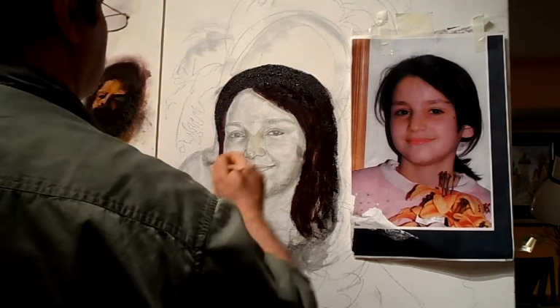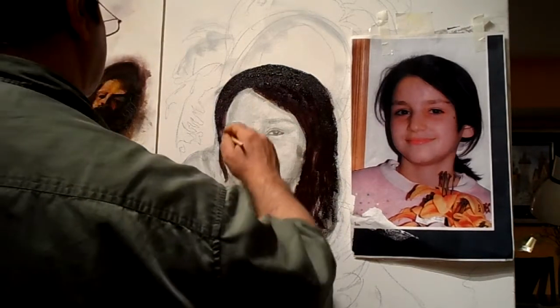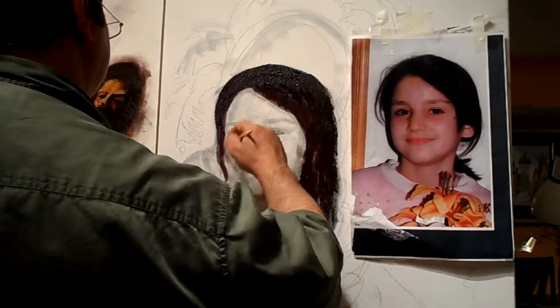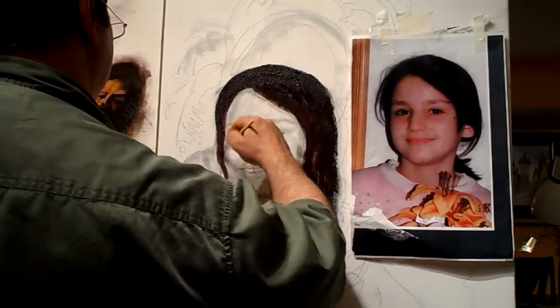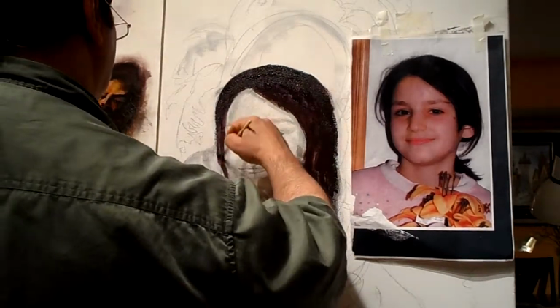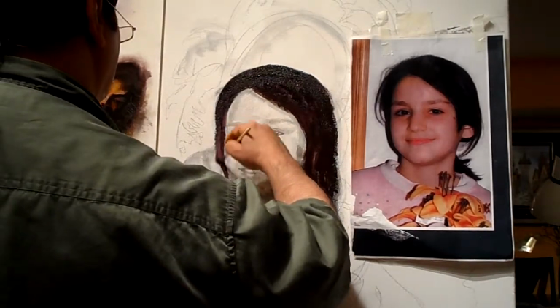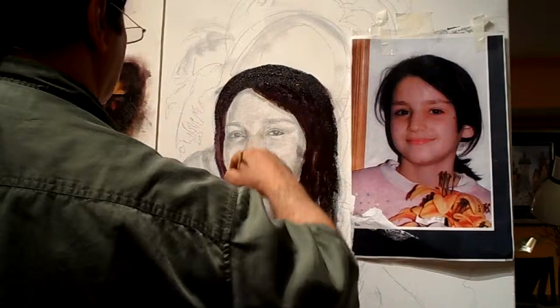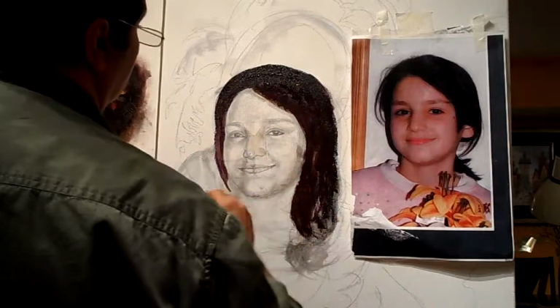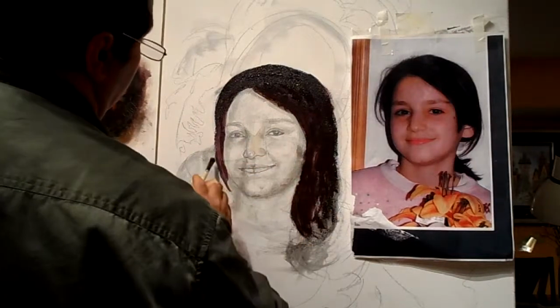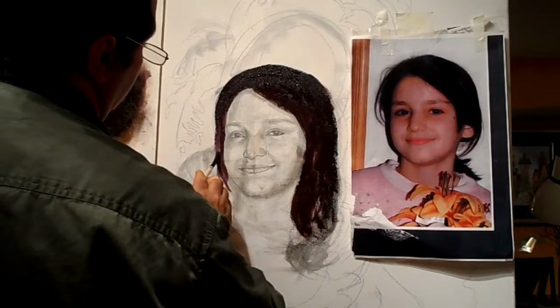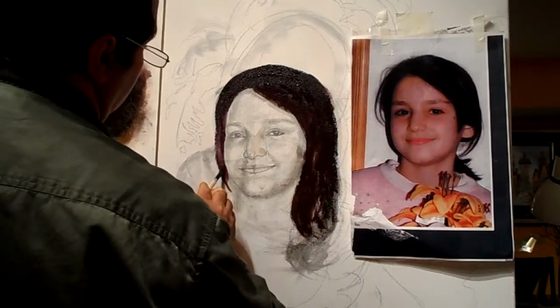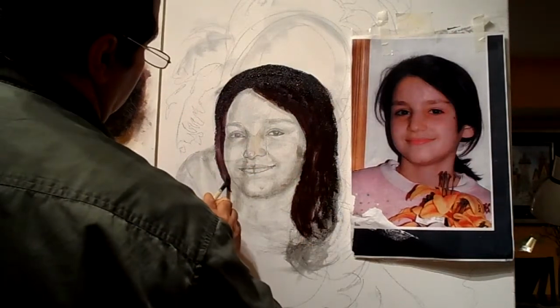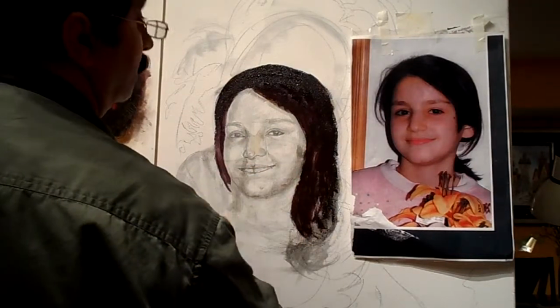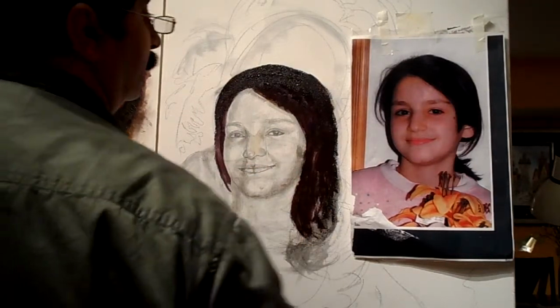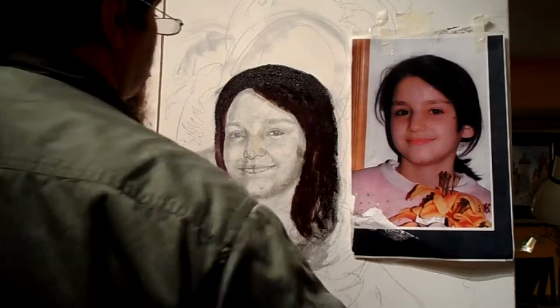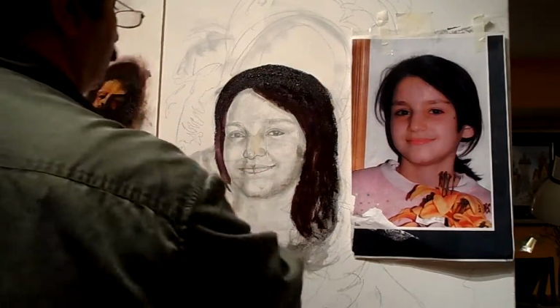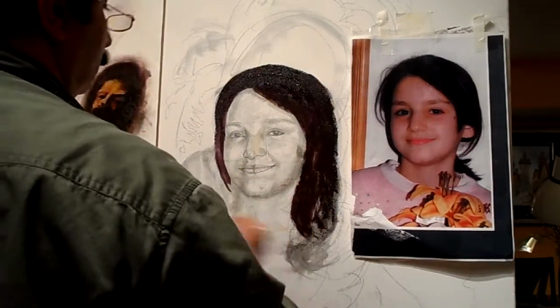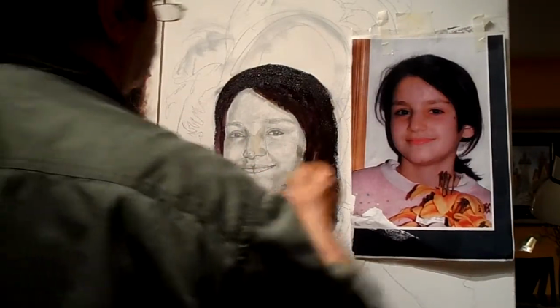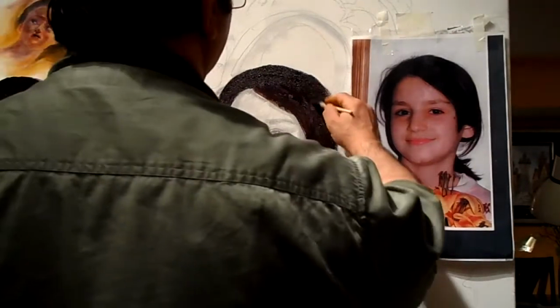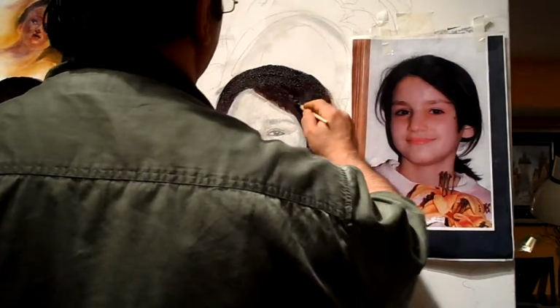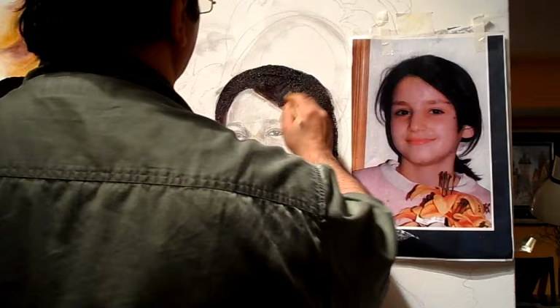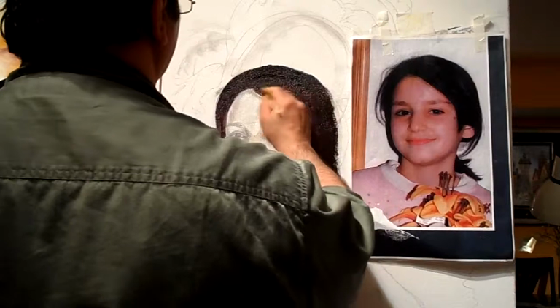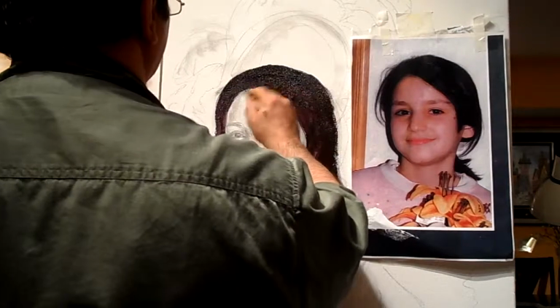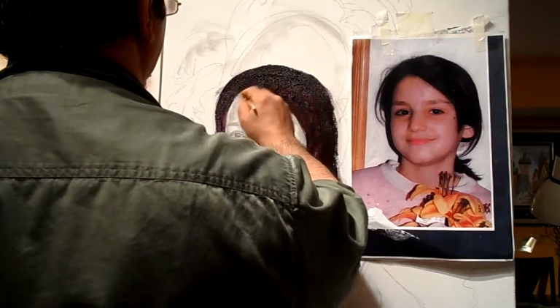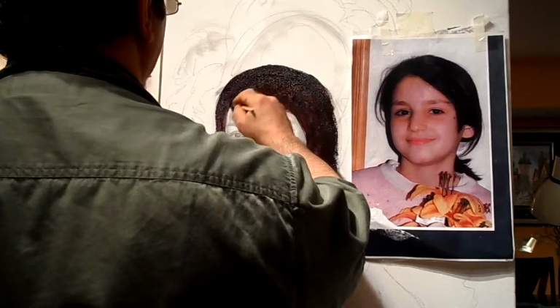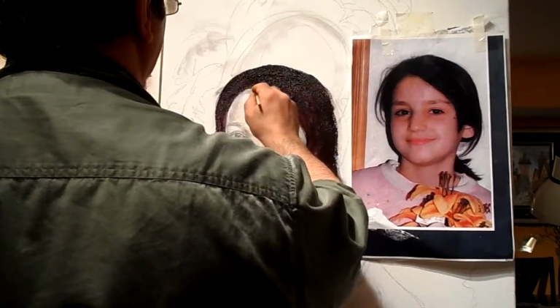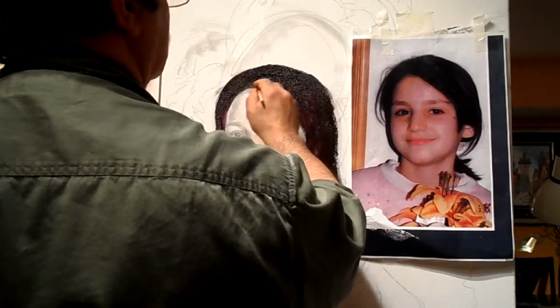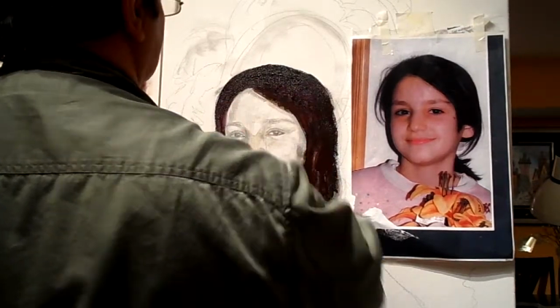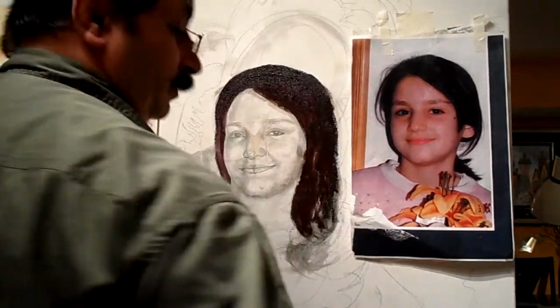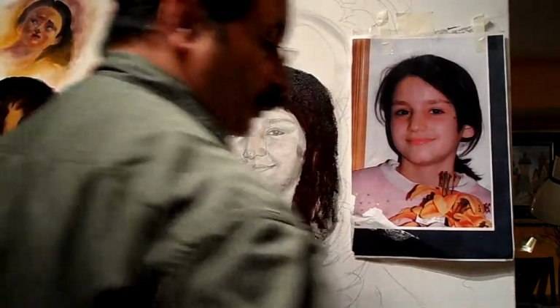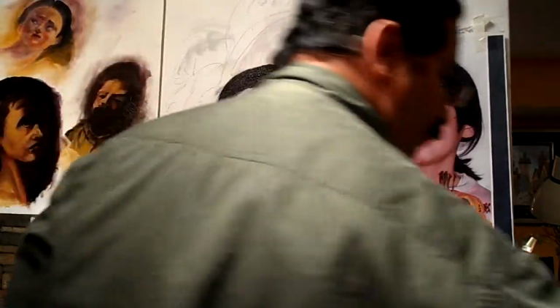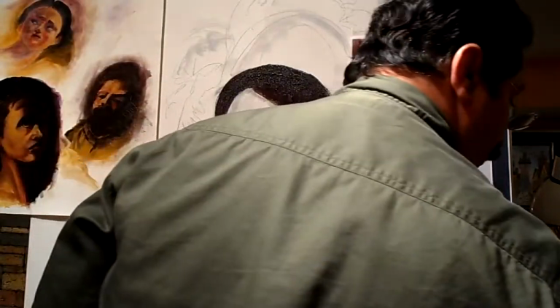You can correct features with the paints, like the shape of the head. You are very free.